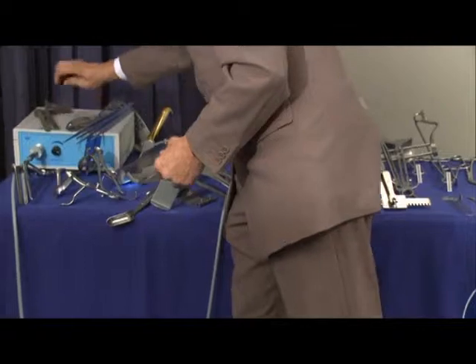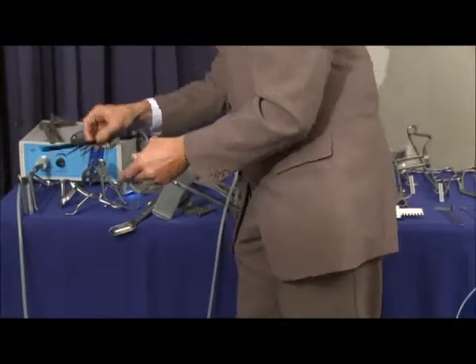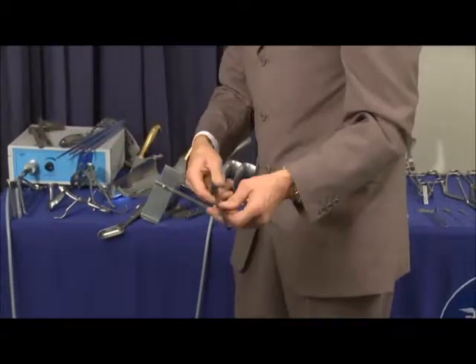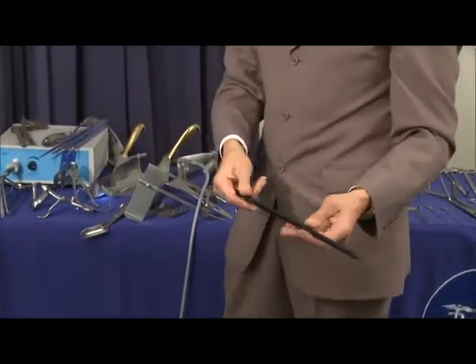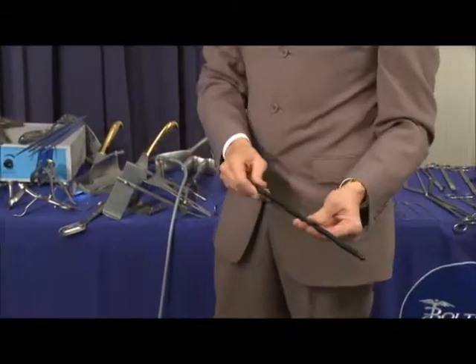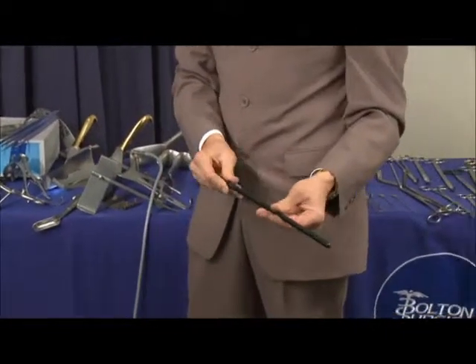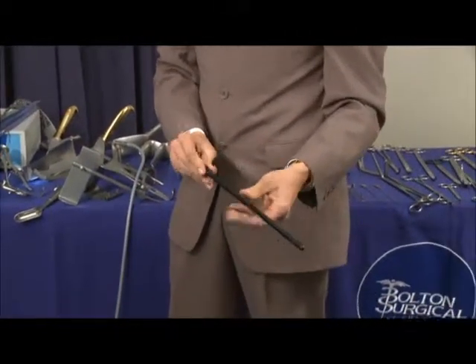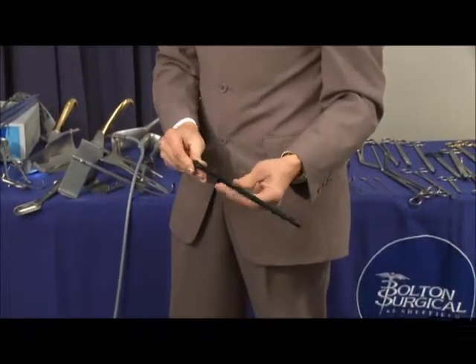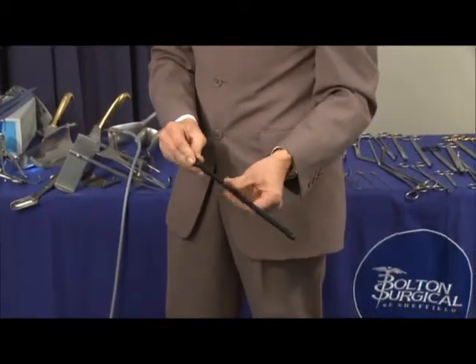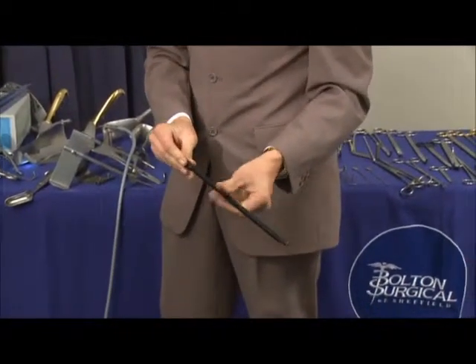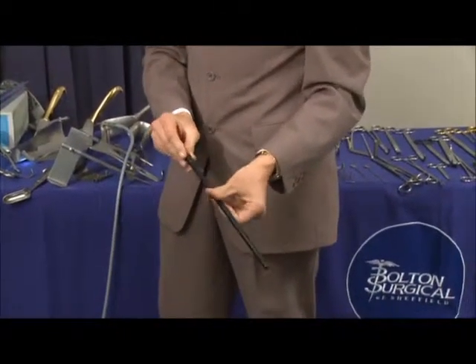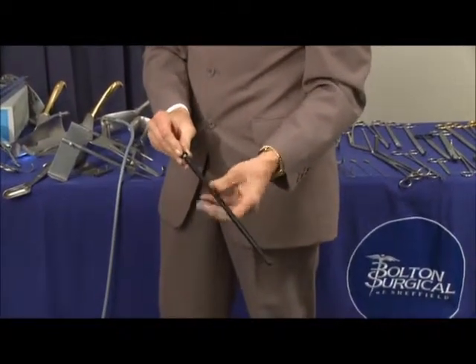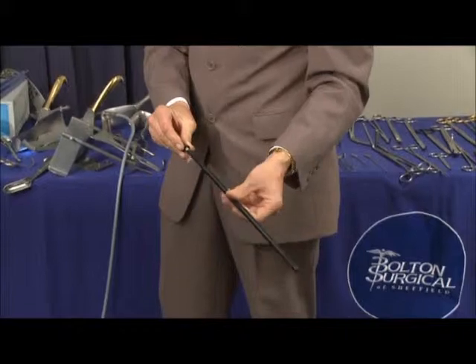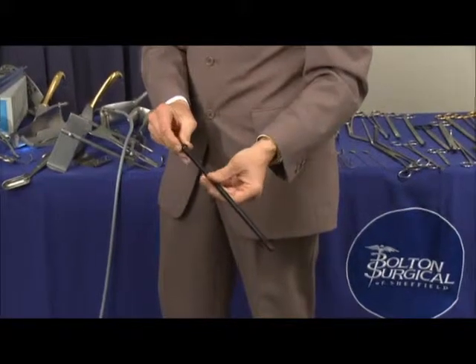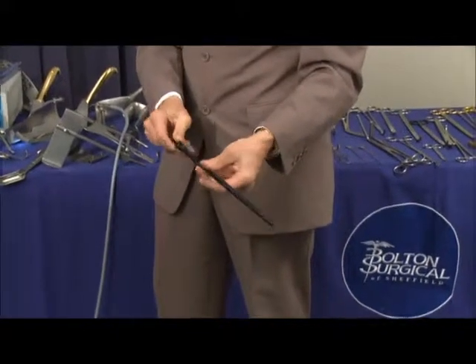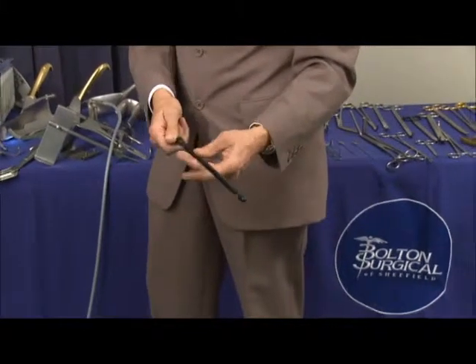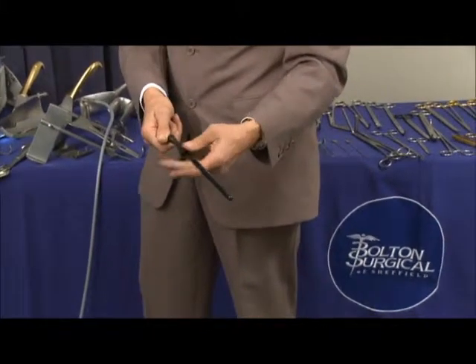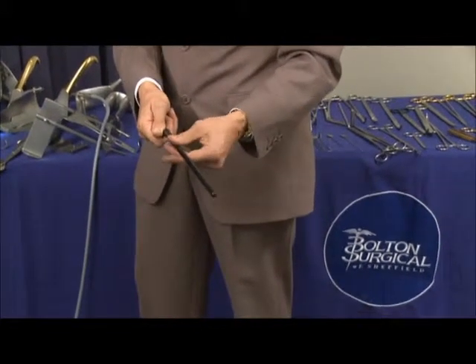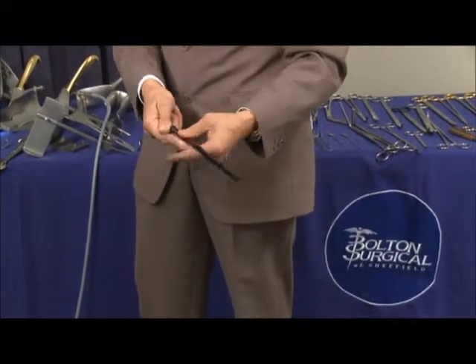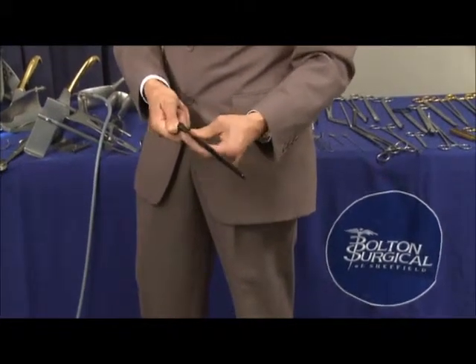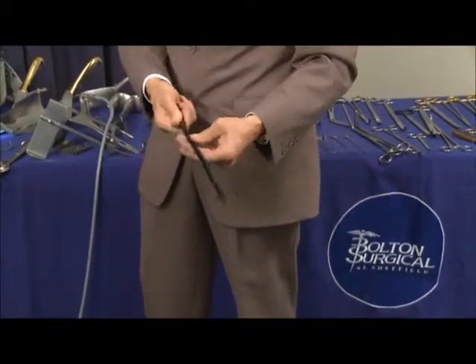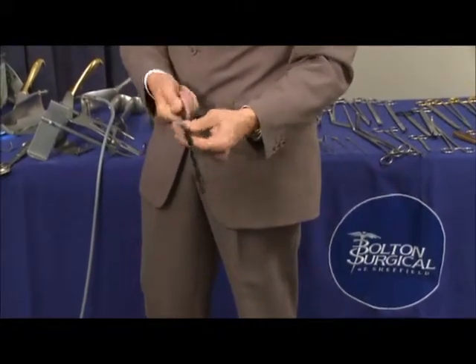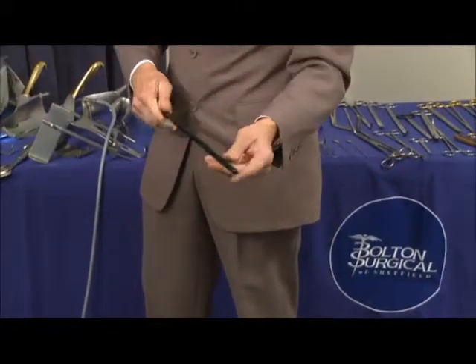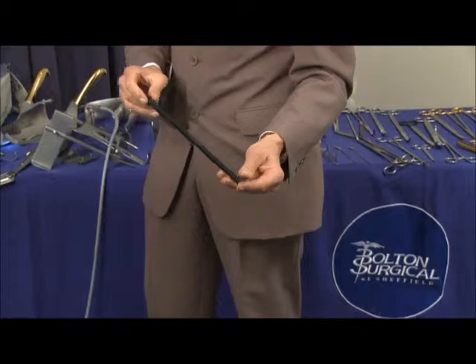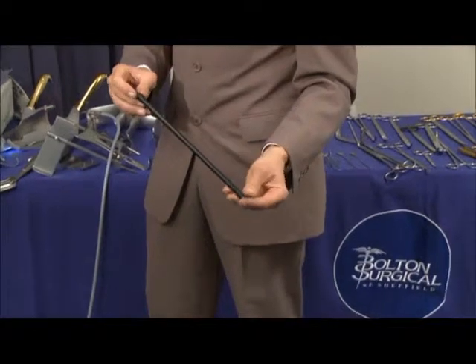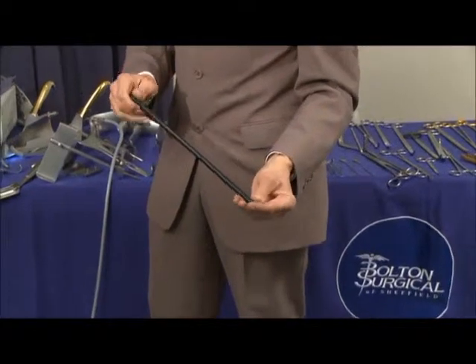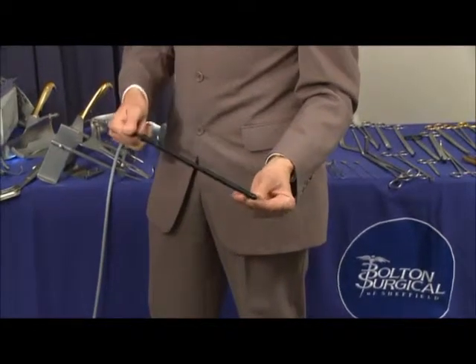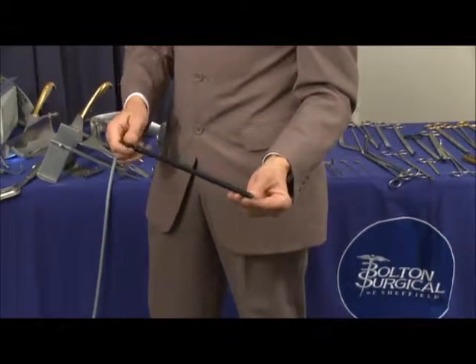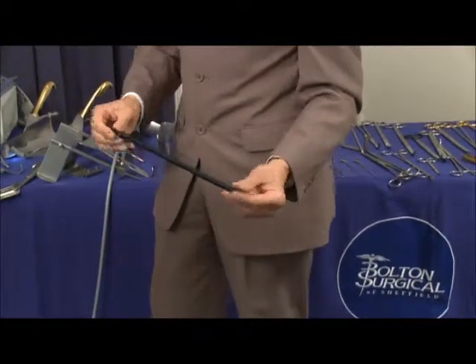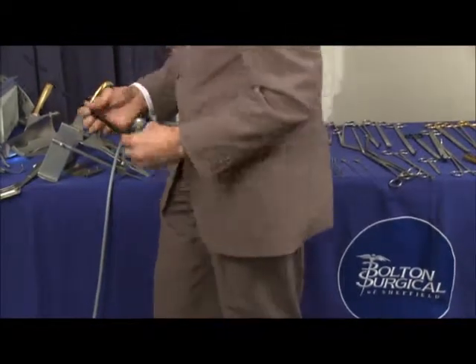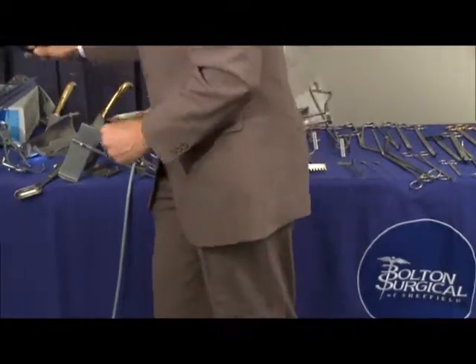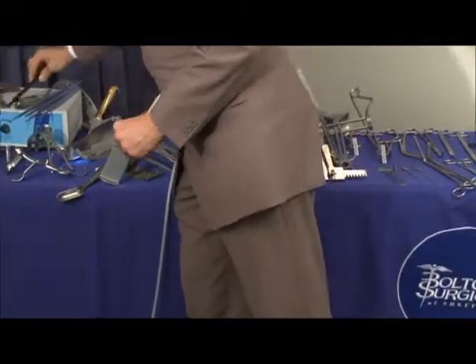Extra long suction tubes — a pull sucker. This one's insulated. One thing we don't want to be doing is burning the patient, so this is fully insulated to class 2b.